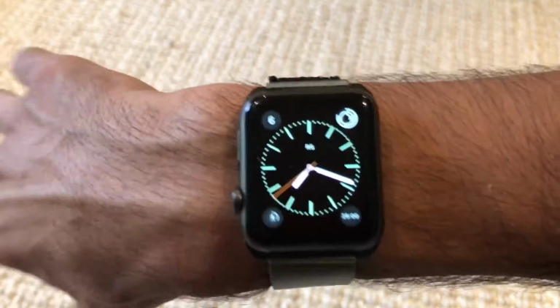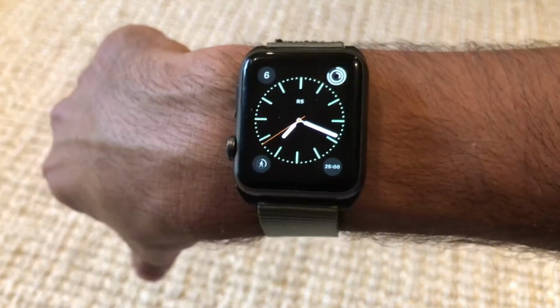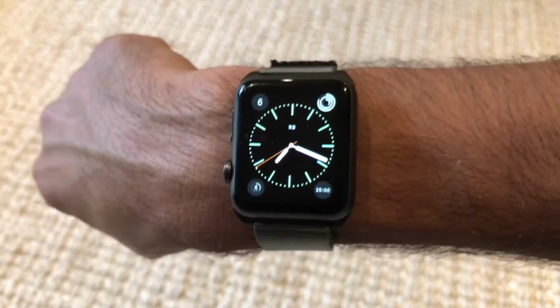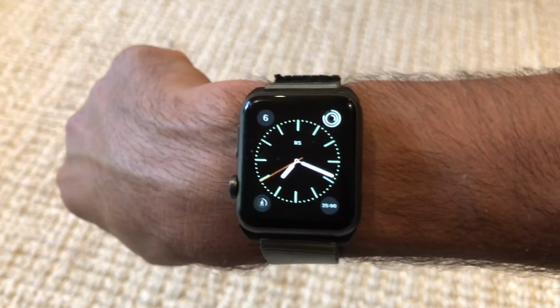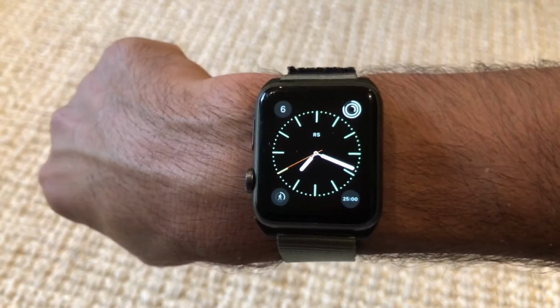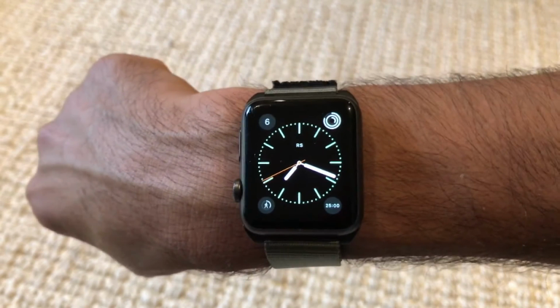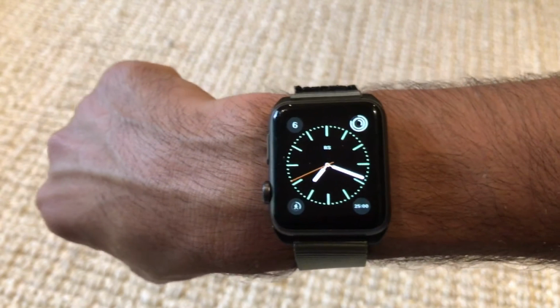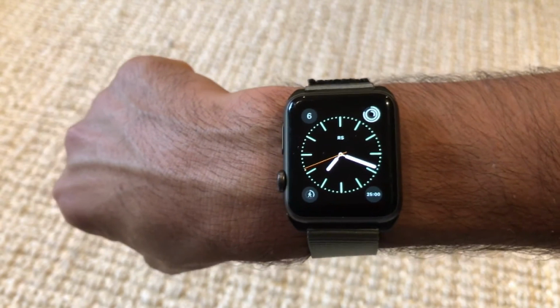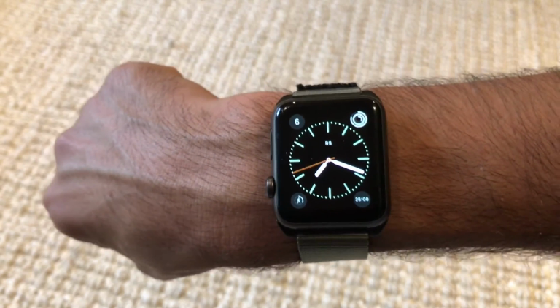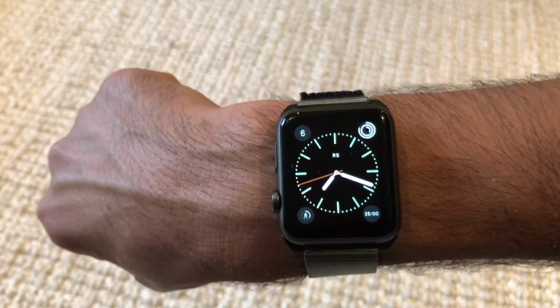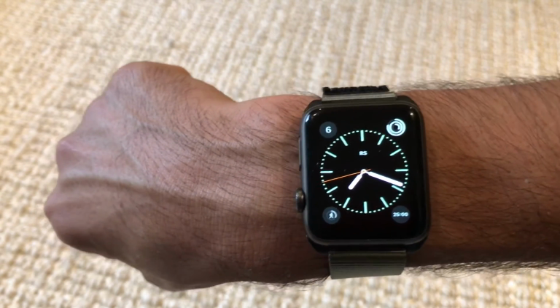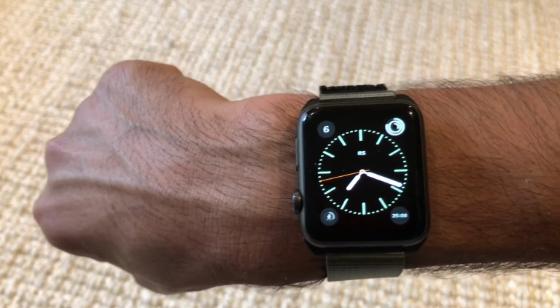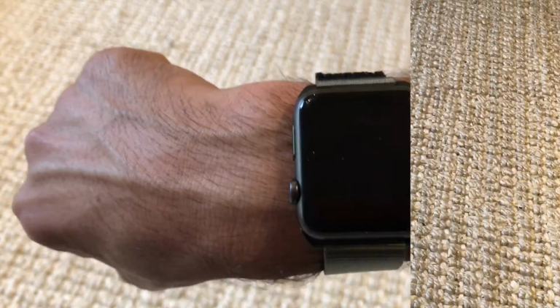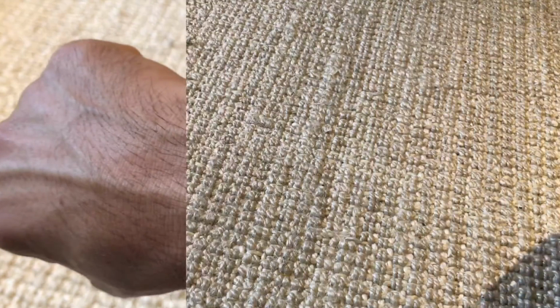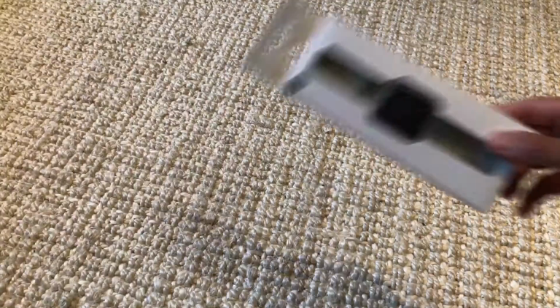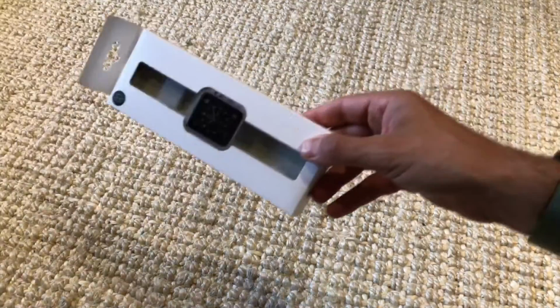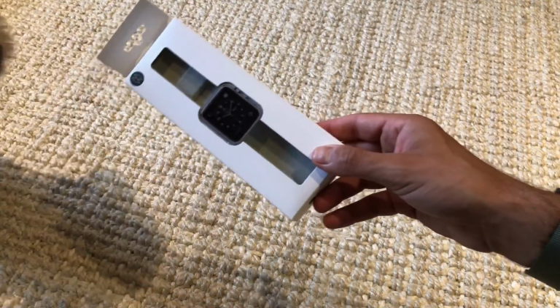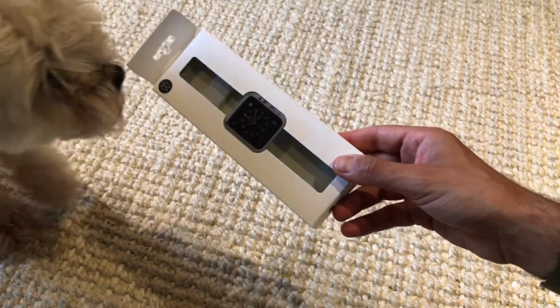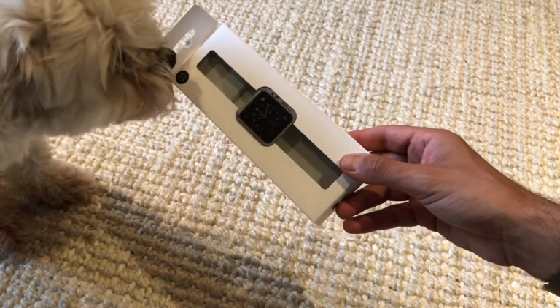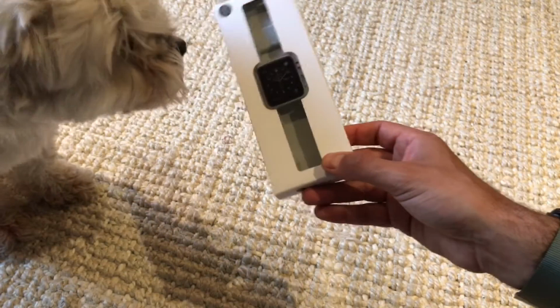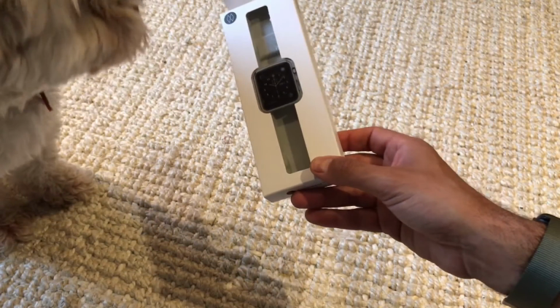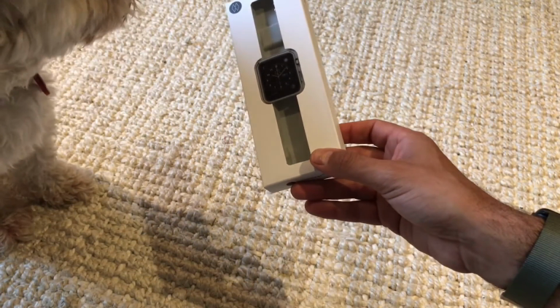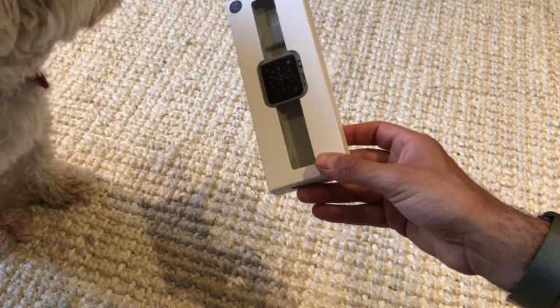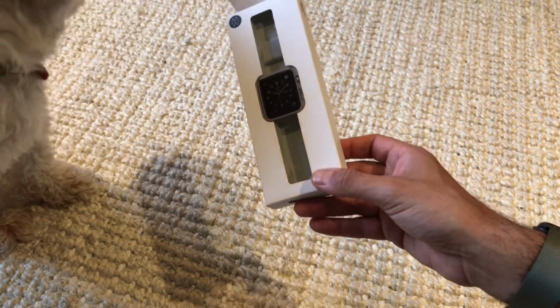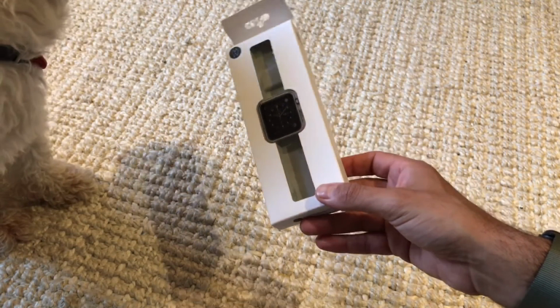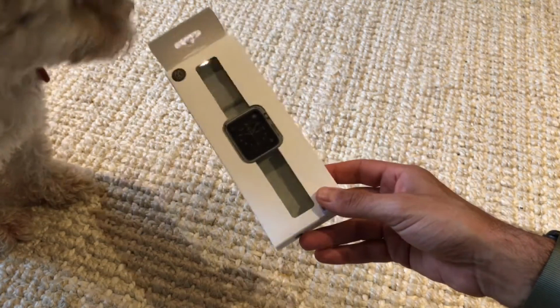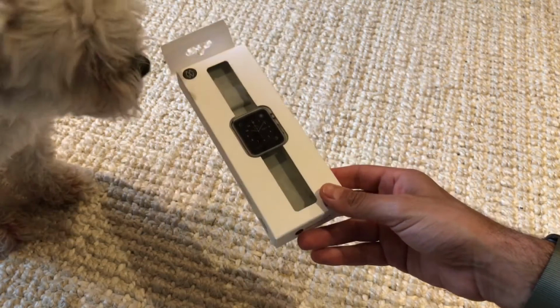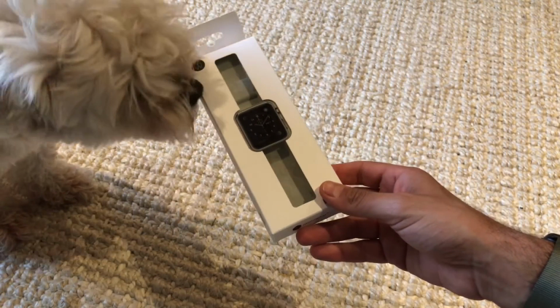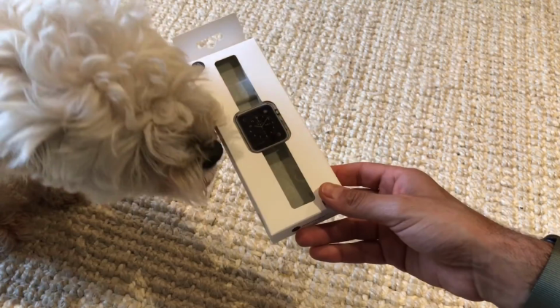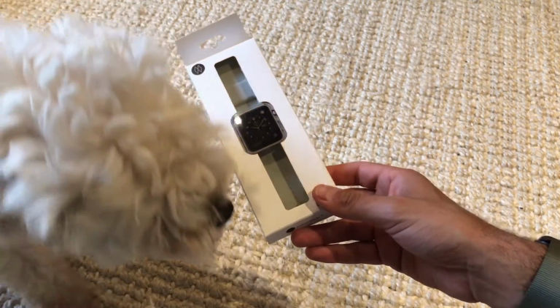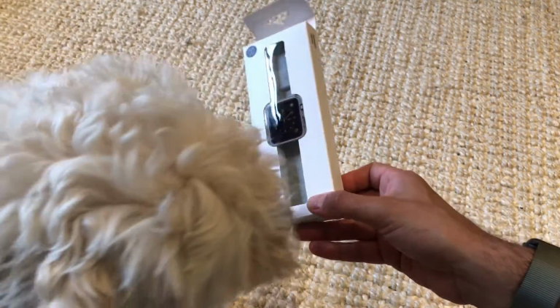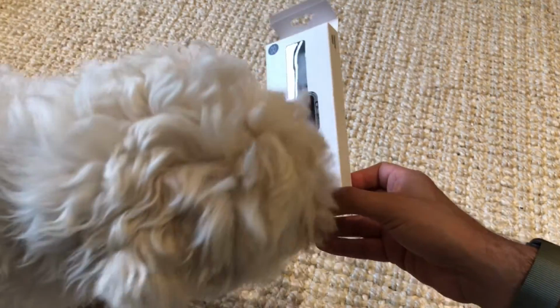Yeah, that's the Monoware Nylon Active Band. We'll see you next time.